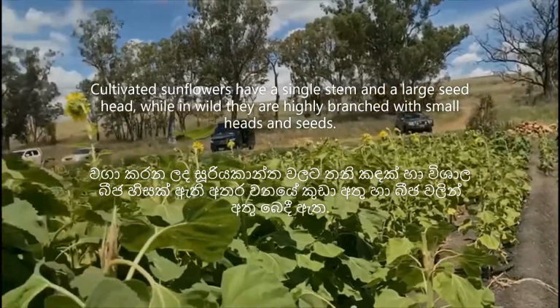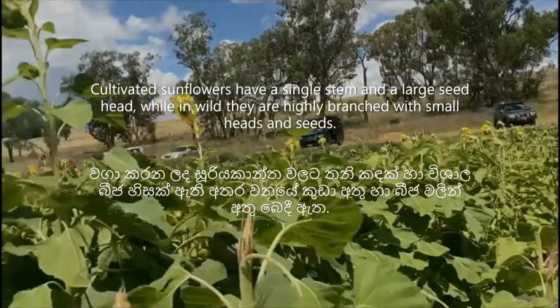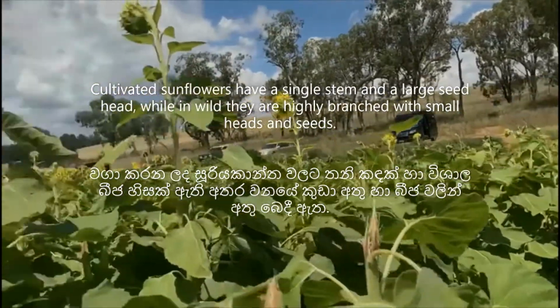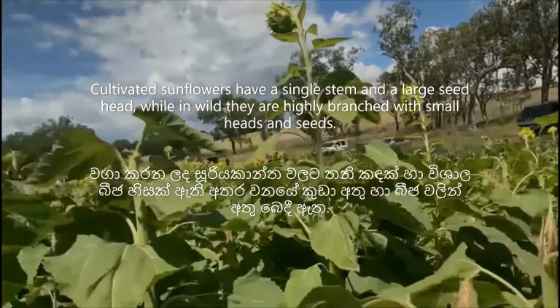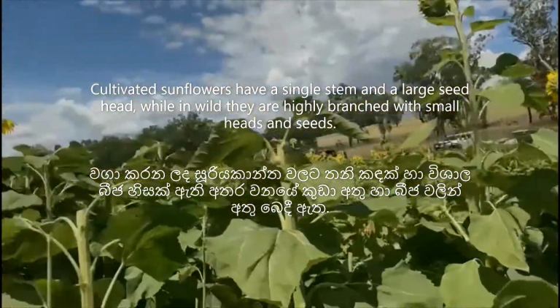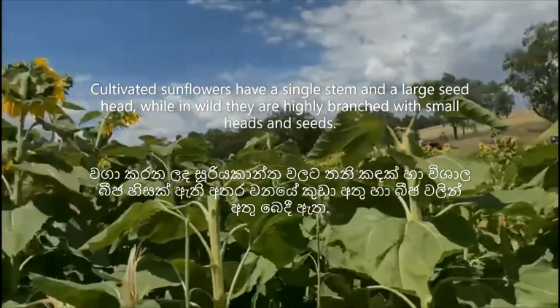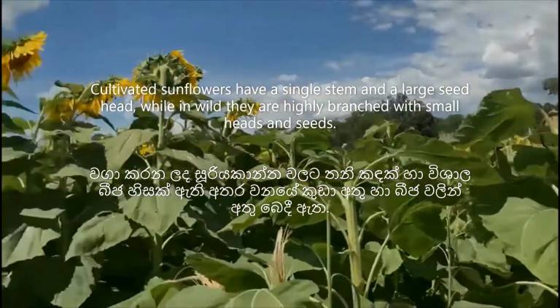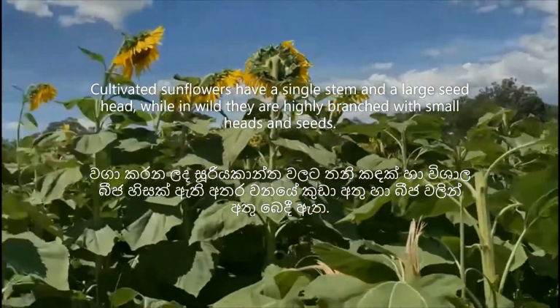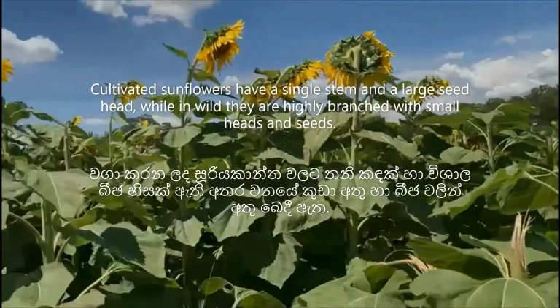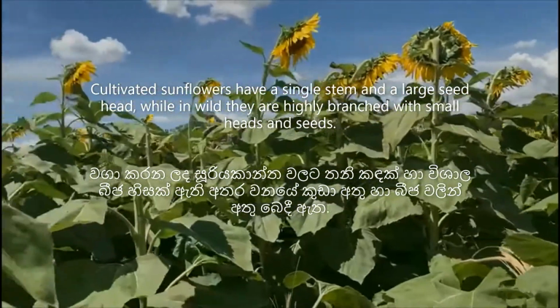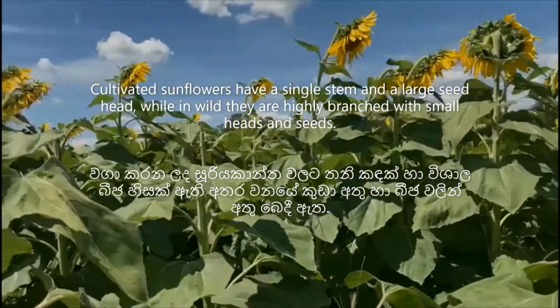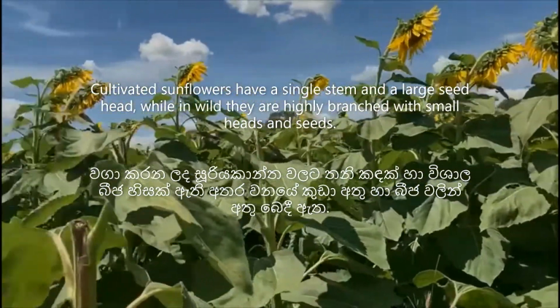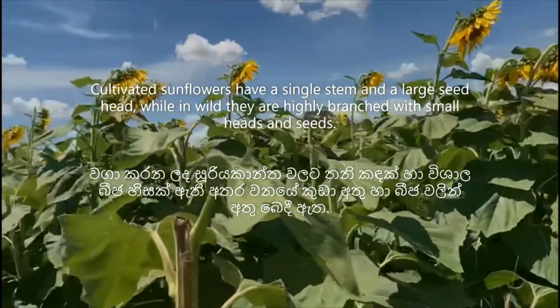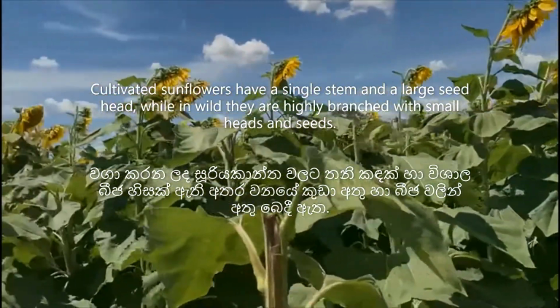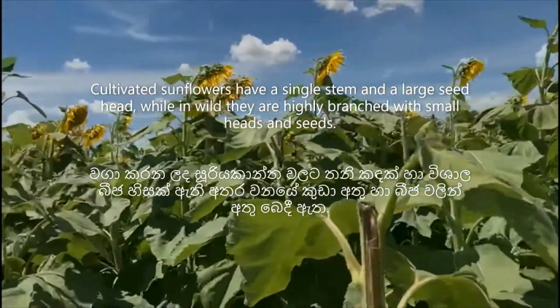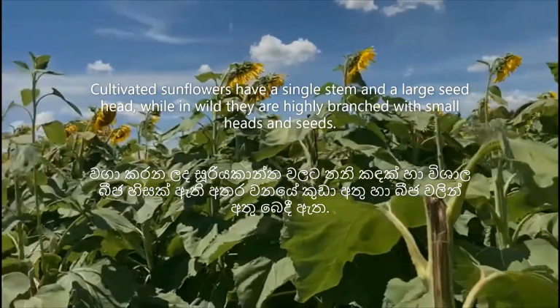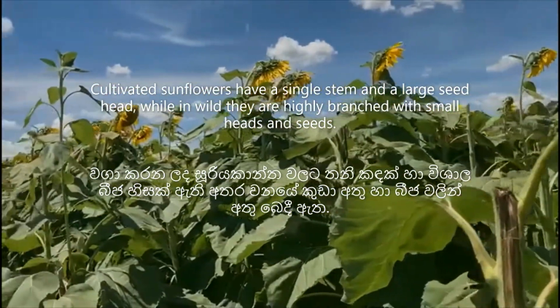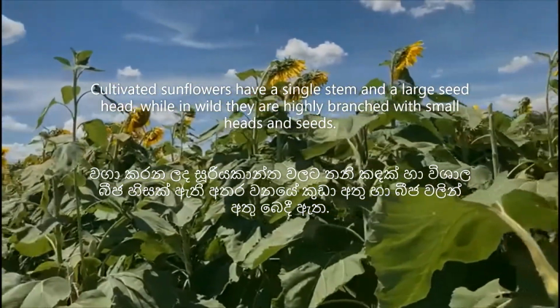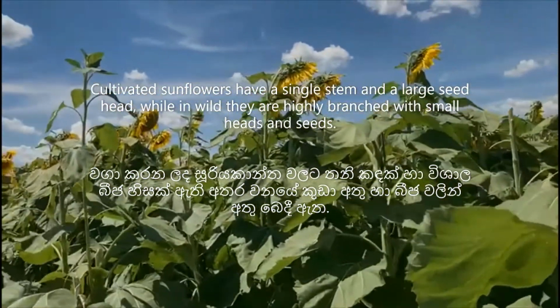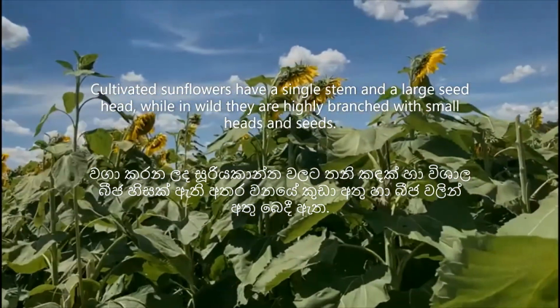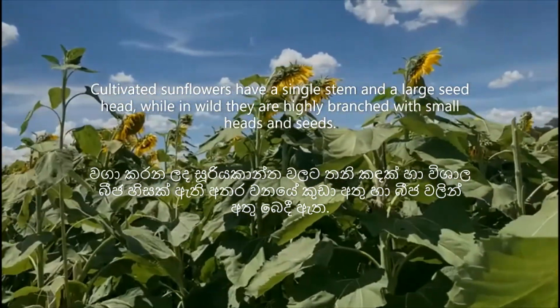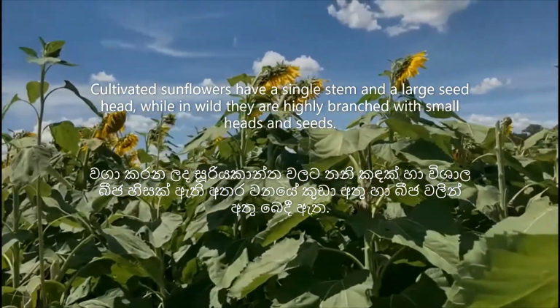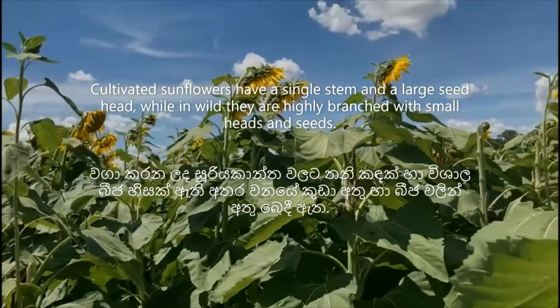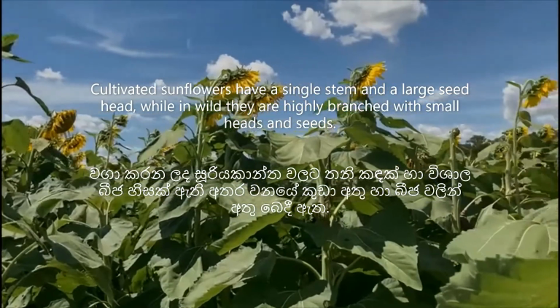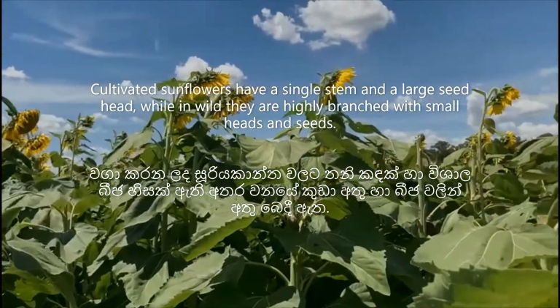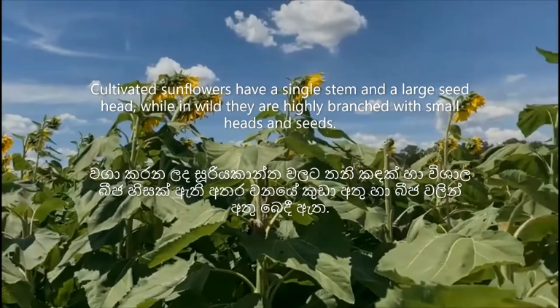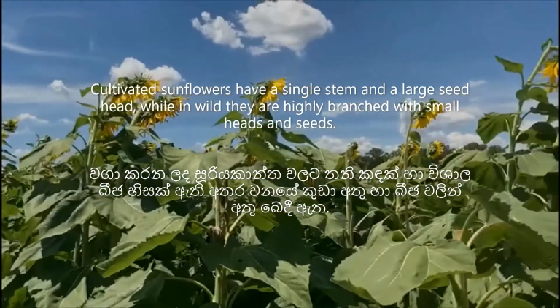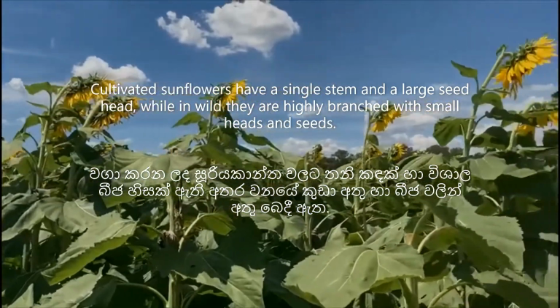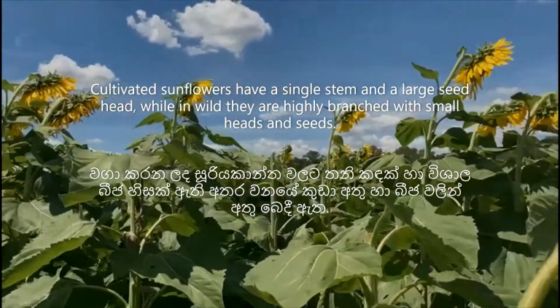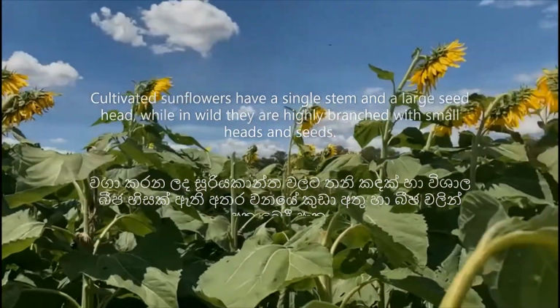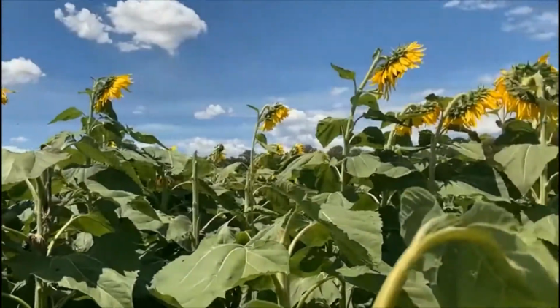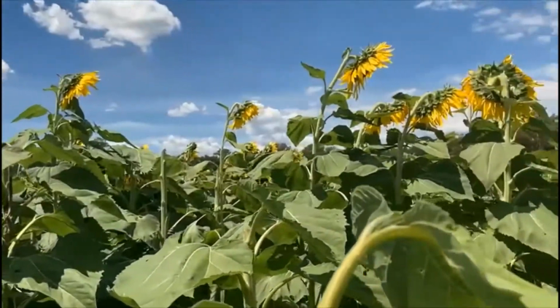Cultivated sunflowers have a single stem and a large seed head. In the wild, they are highly branched with small heads and seeds.